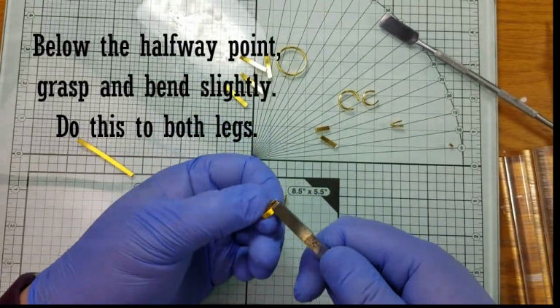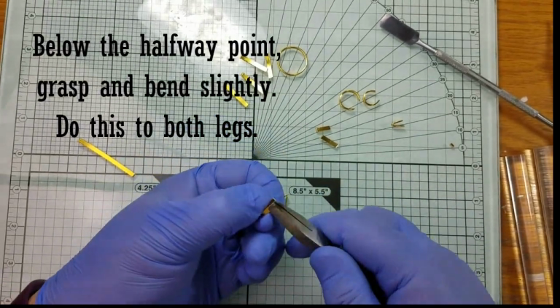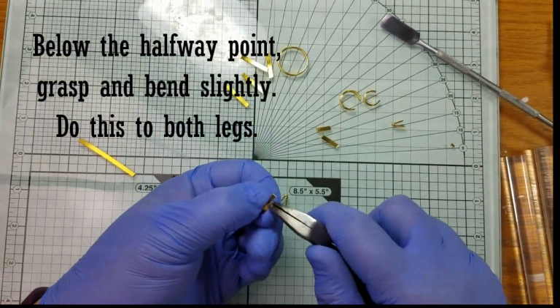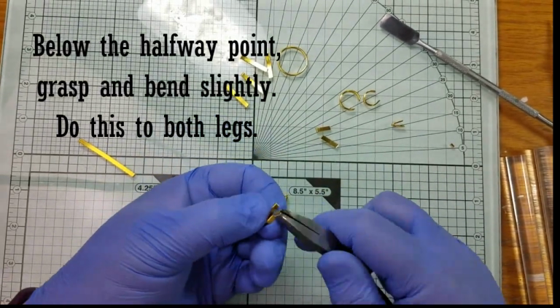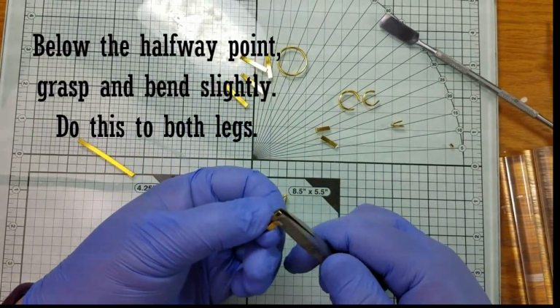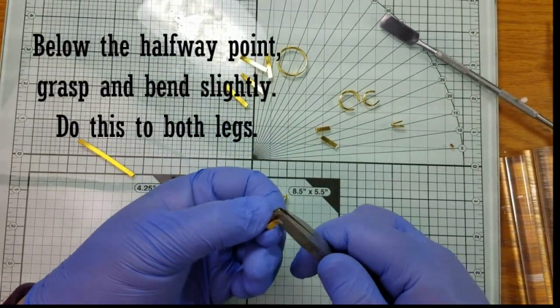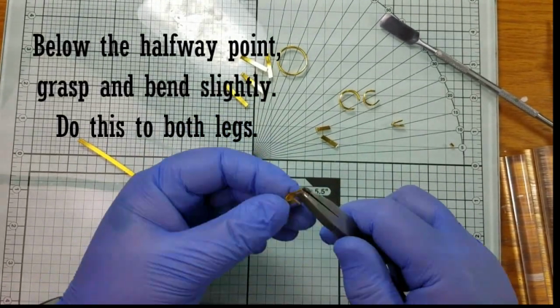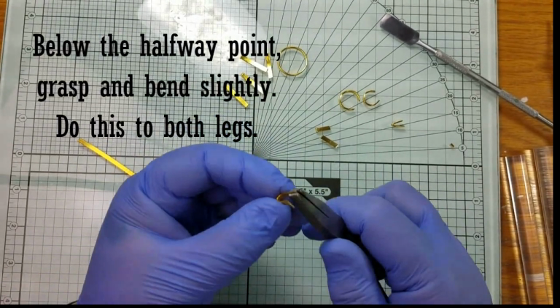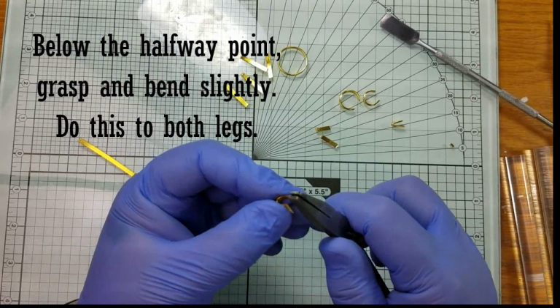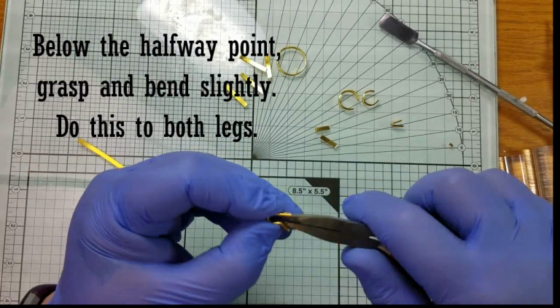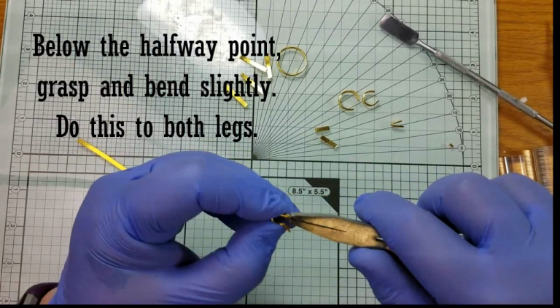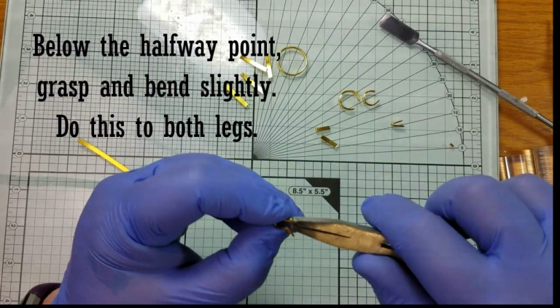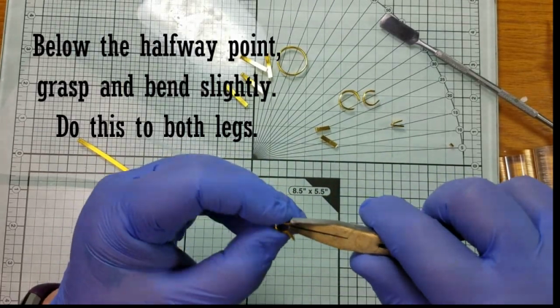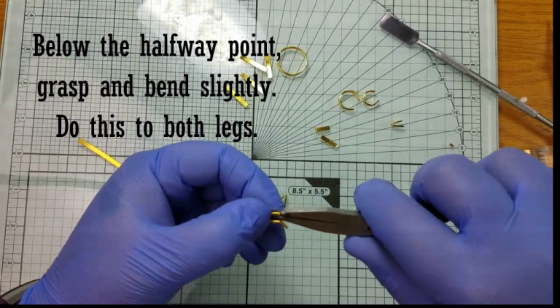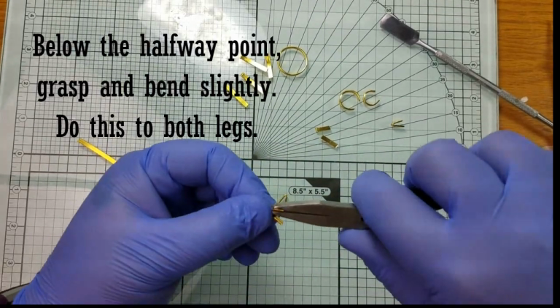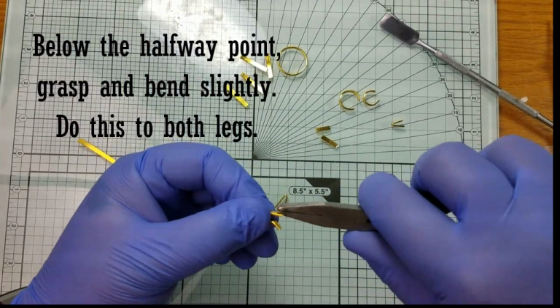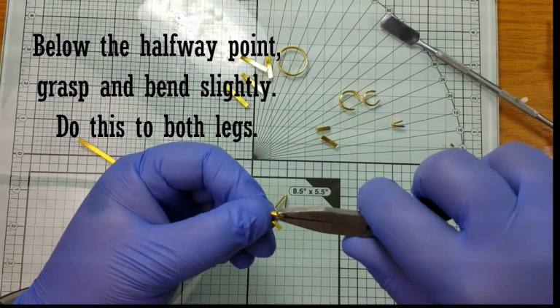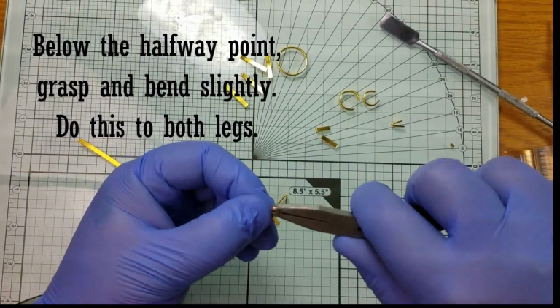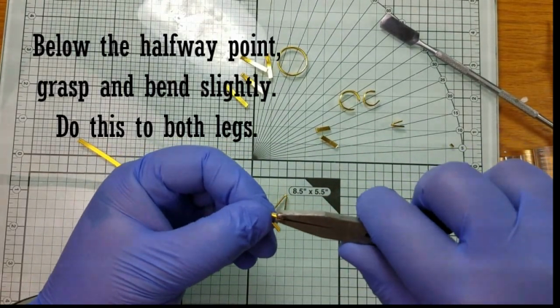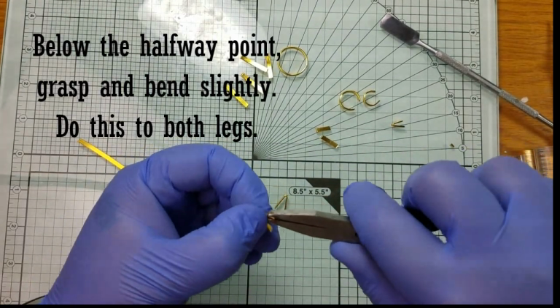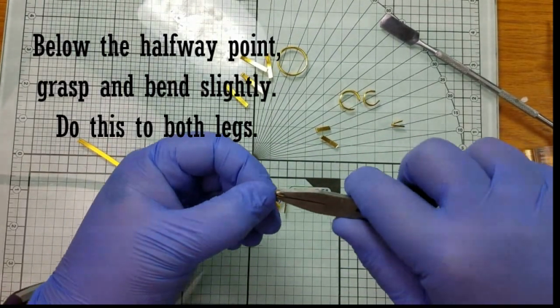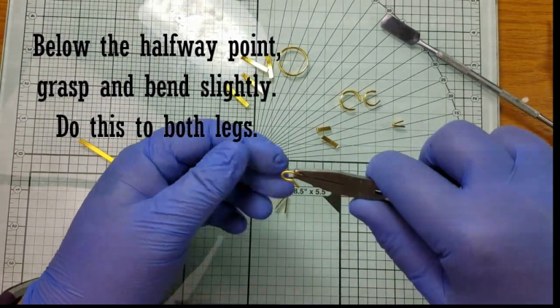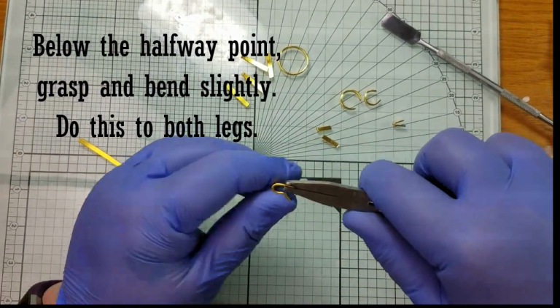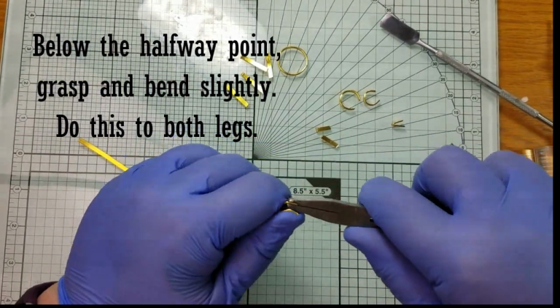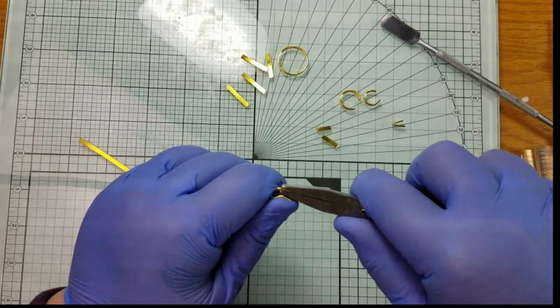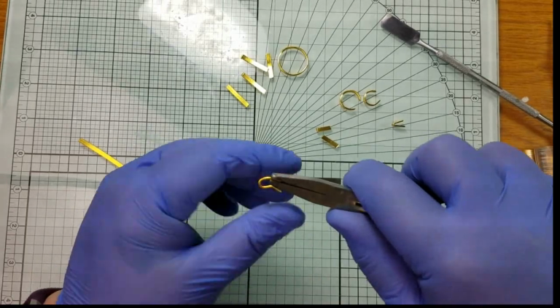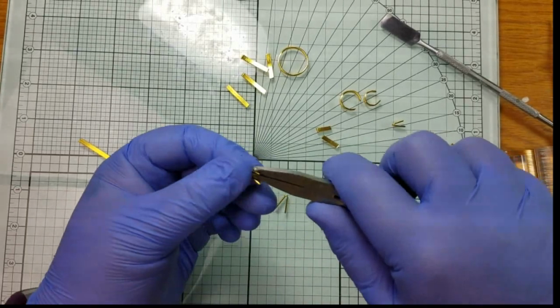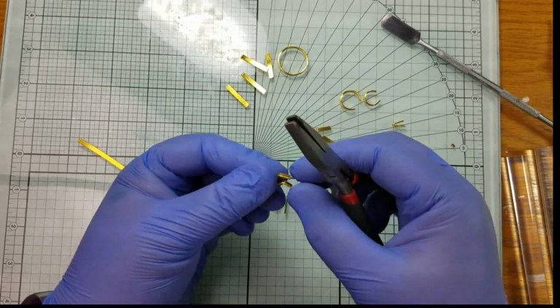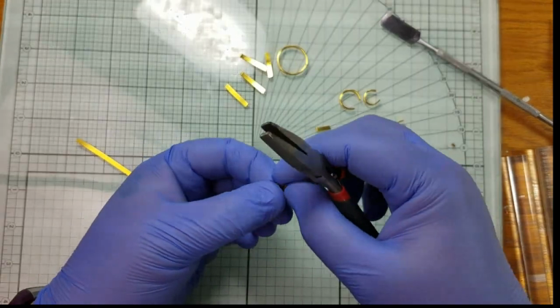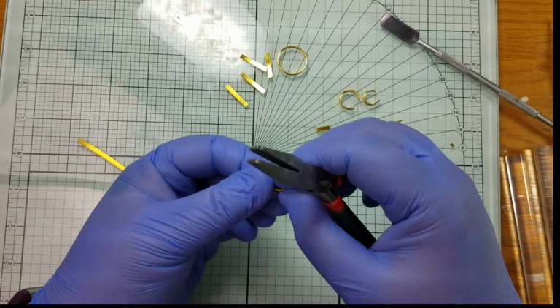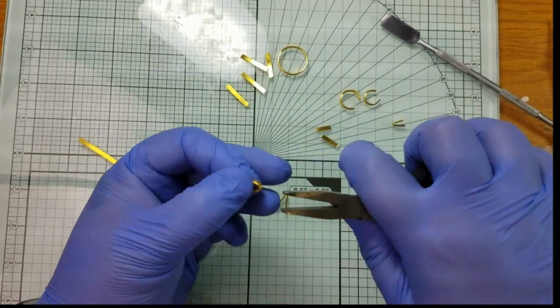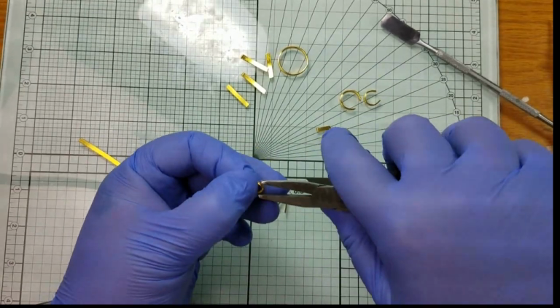To make the bee's knees, grab your piece of wire a little bit below the halfway point and just bend it slightly. Do that for both pieces and you've got your bee's knees.